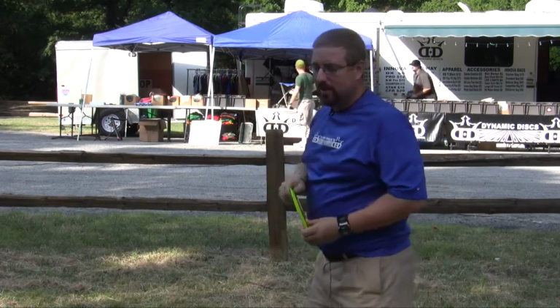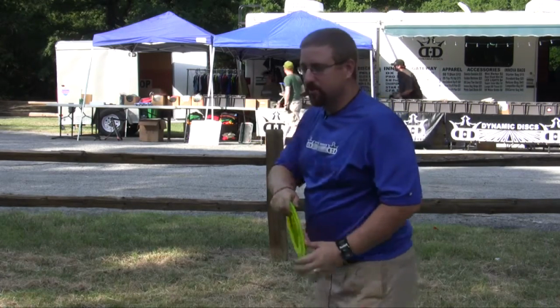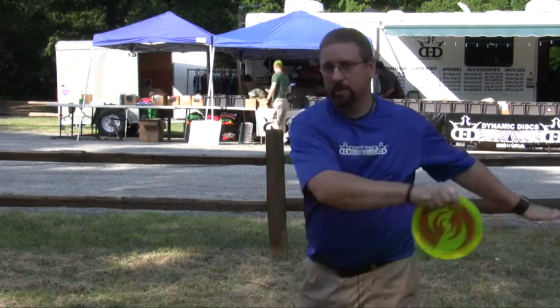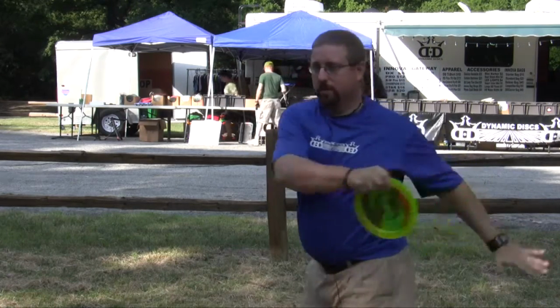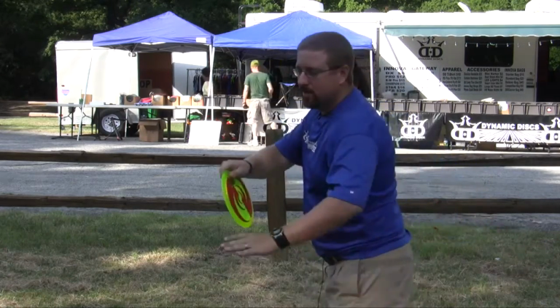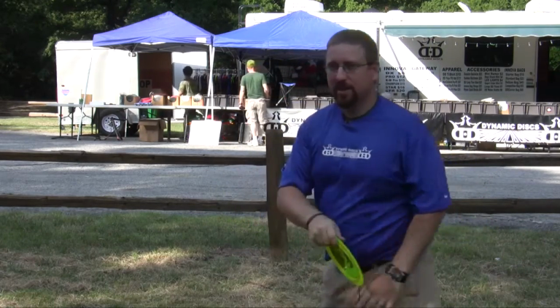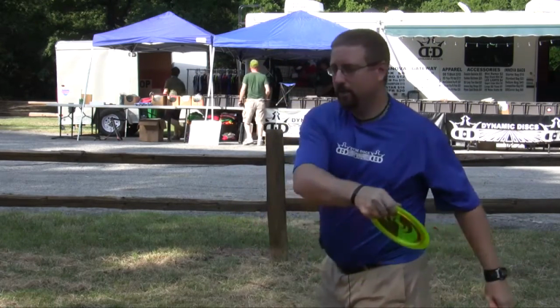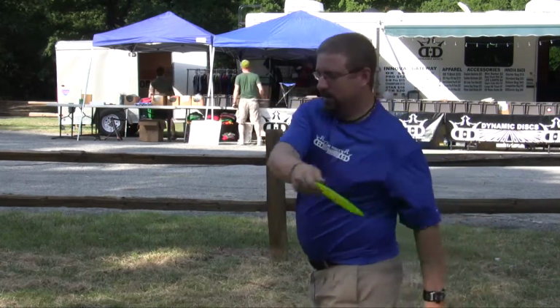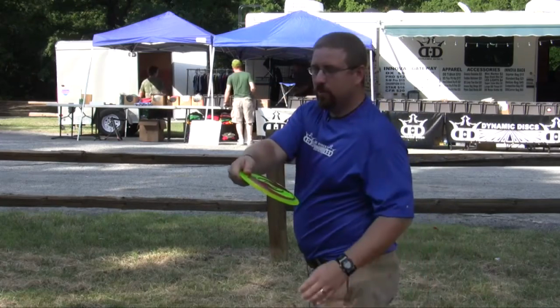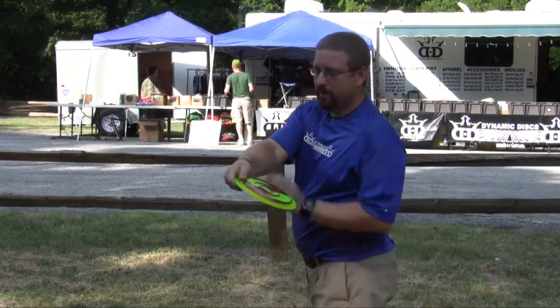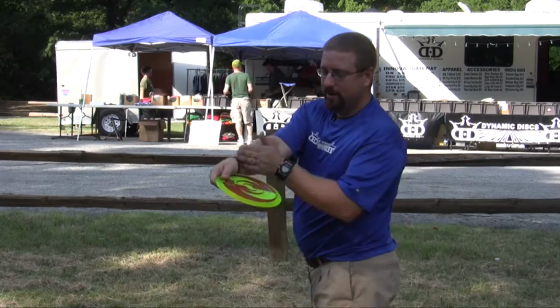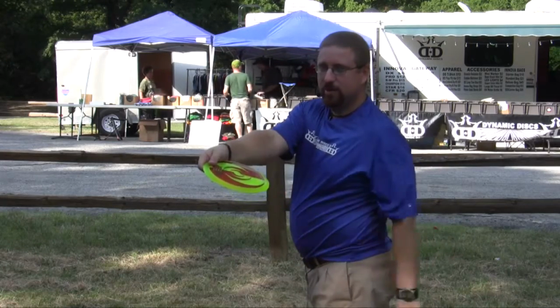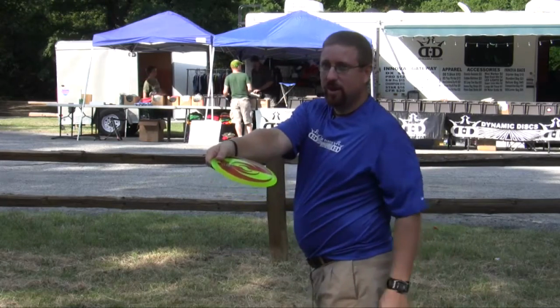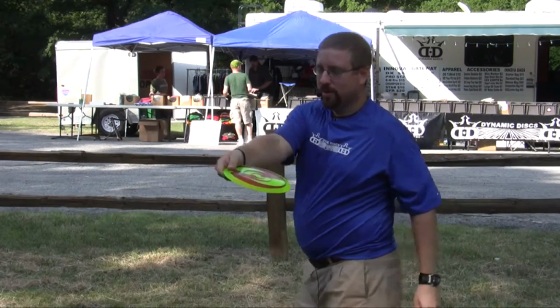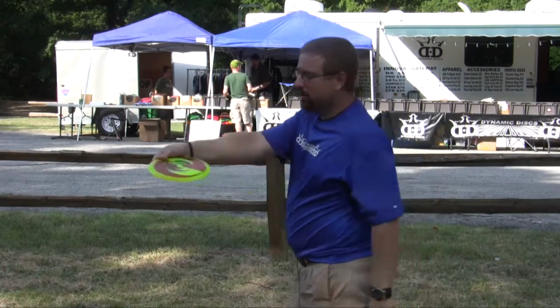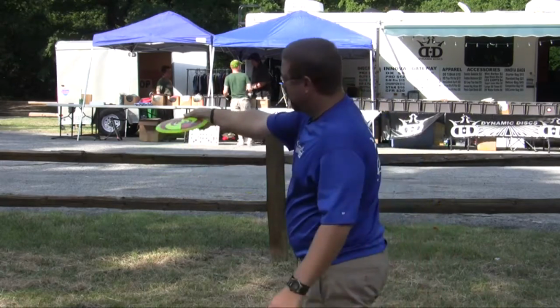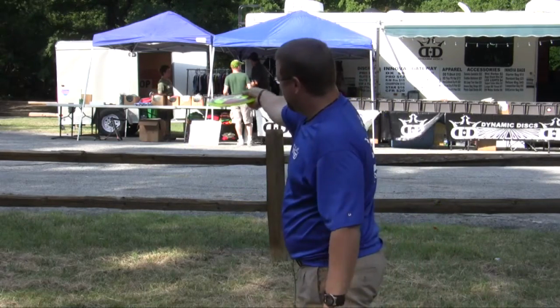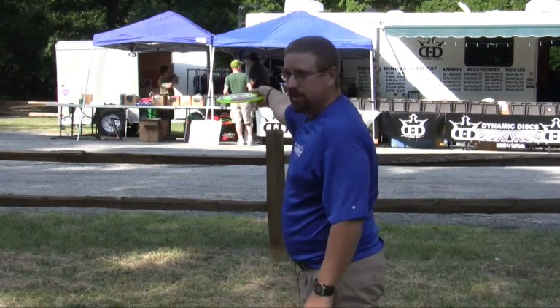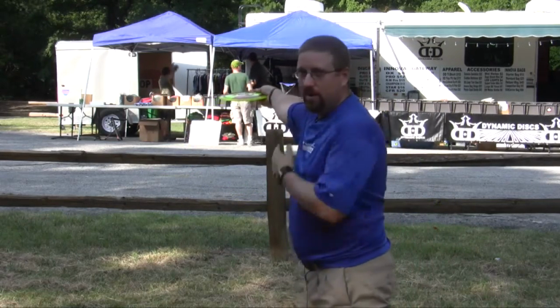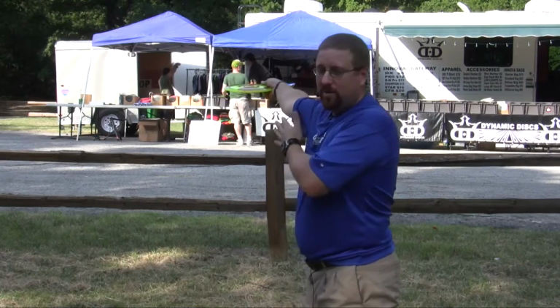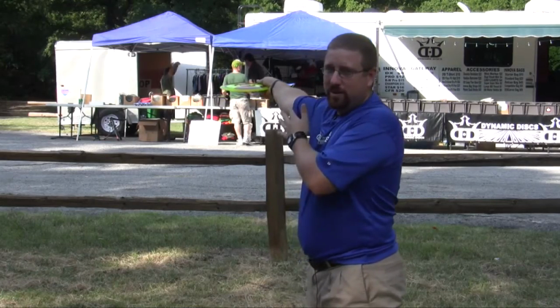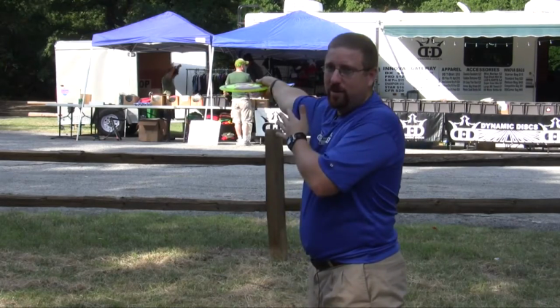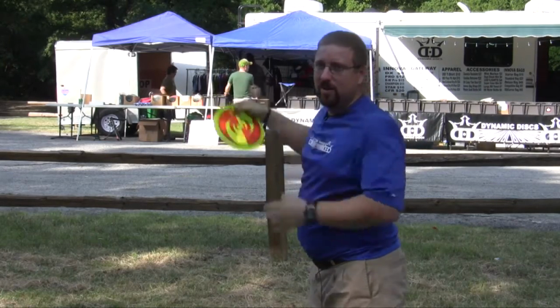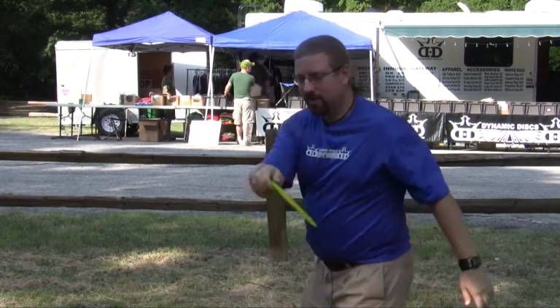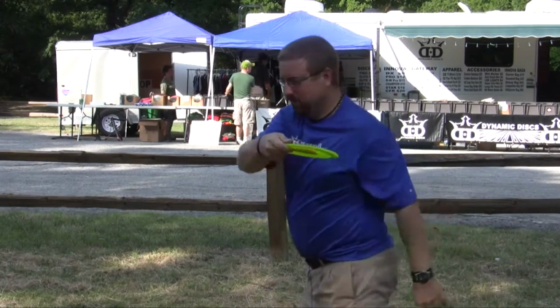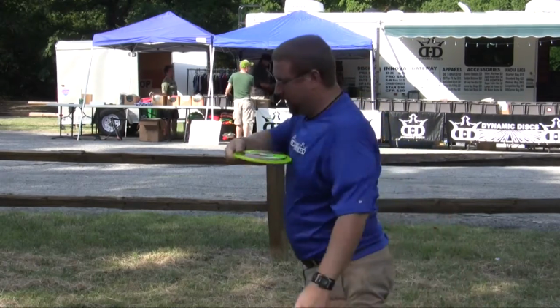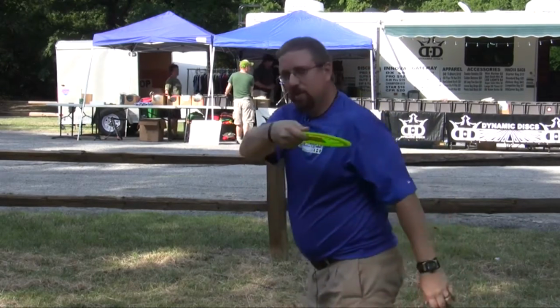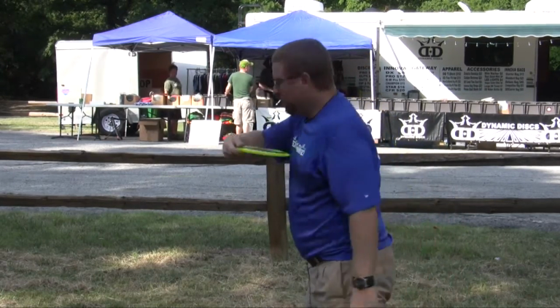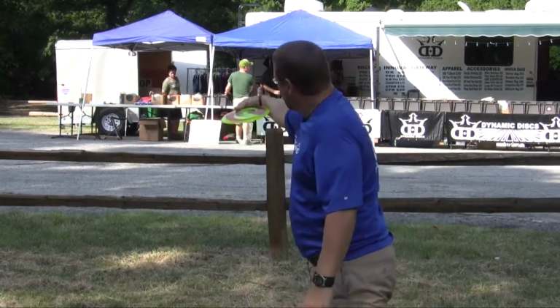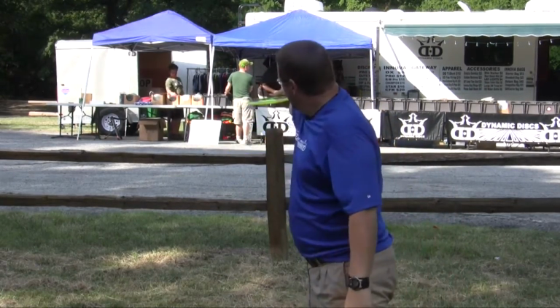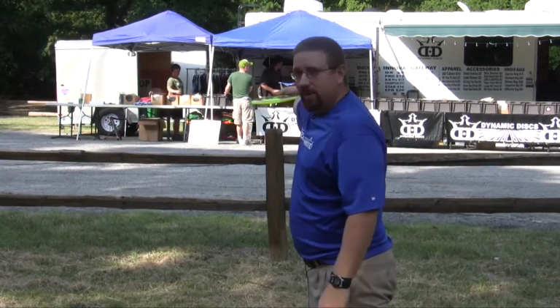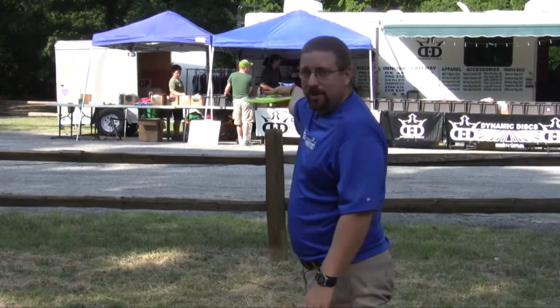A lot of guys, when they're trying to make a lot of turn and get a lot of power, they get their arm away from their body and their wrist is wide open. And so when they come through like this, they've already lost all of their ability to have some power. So keep it real tight to your body, pull it across the top, and when you come through — snapping.